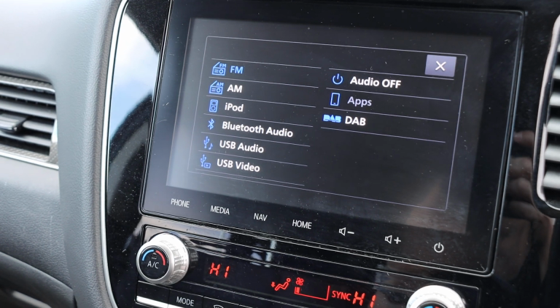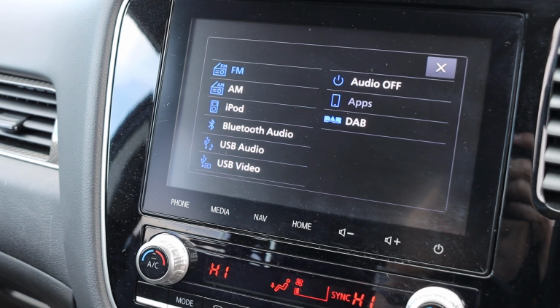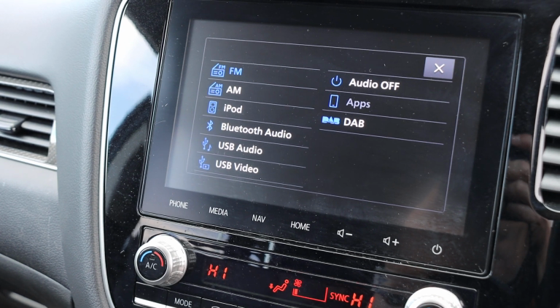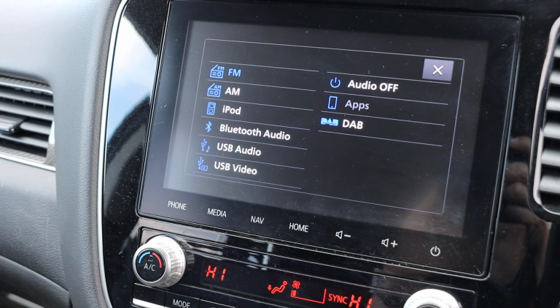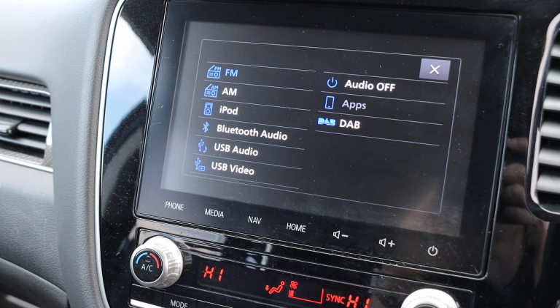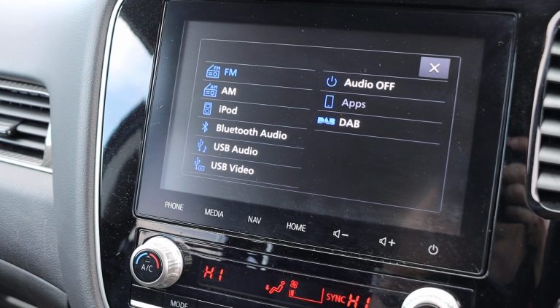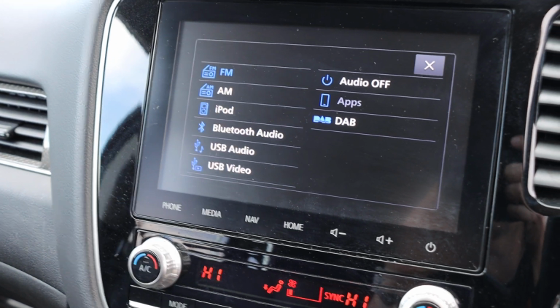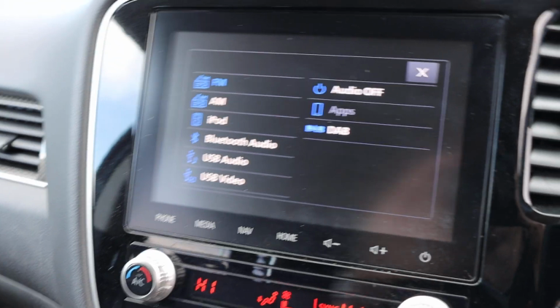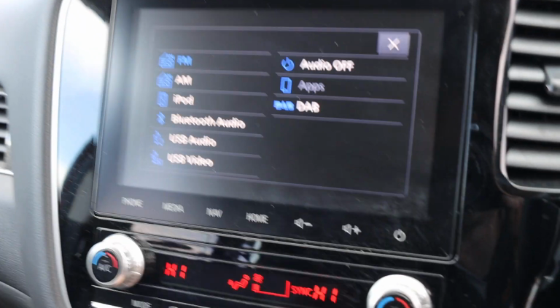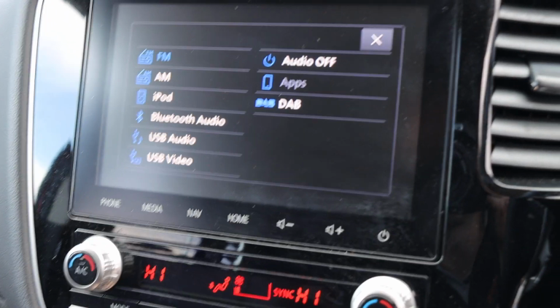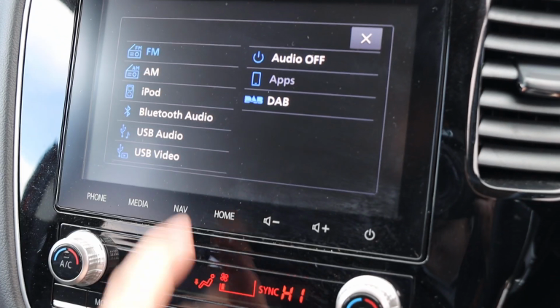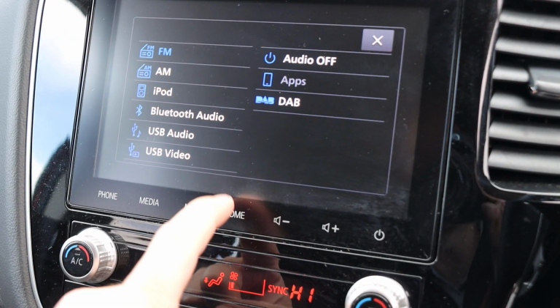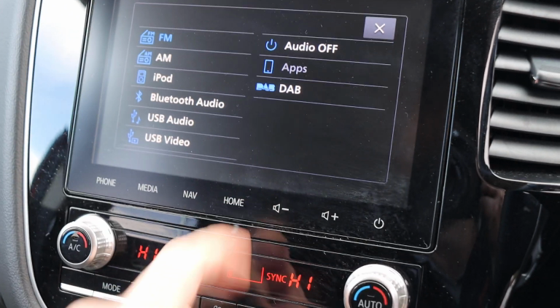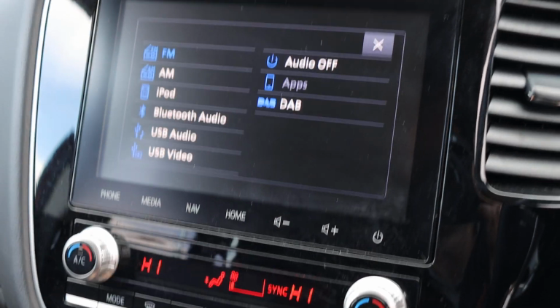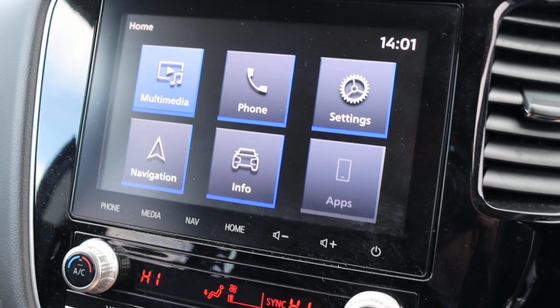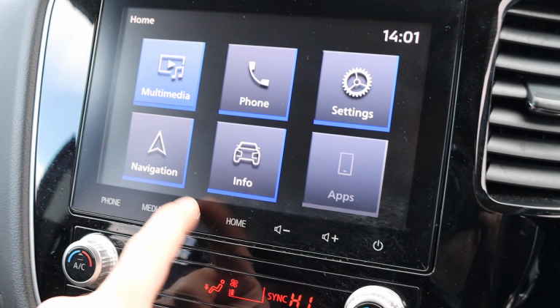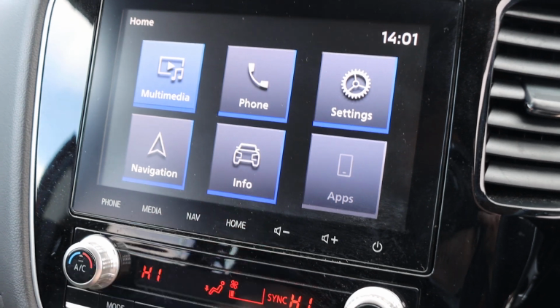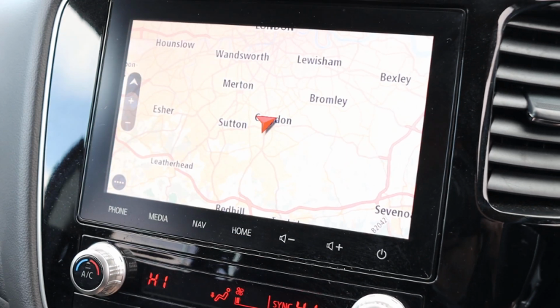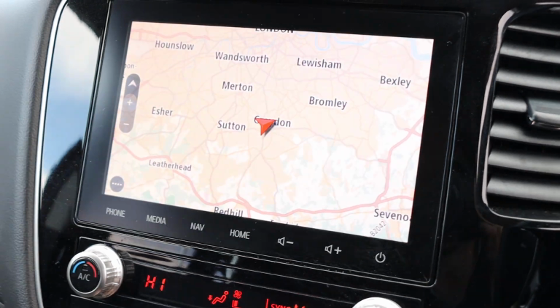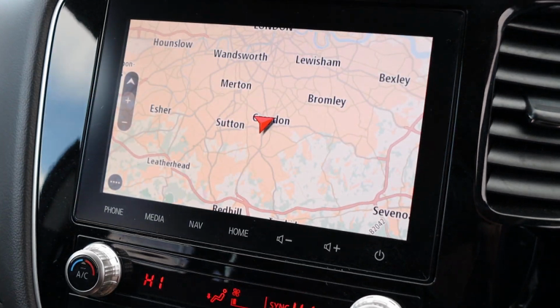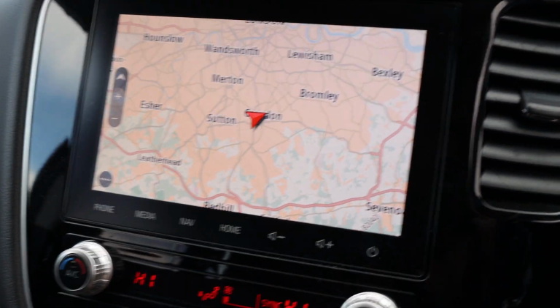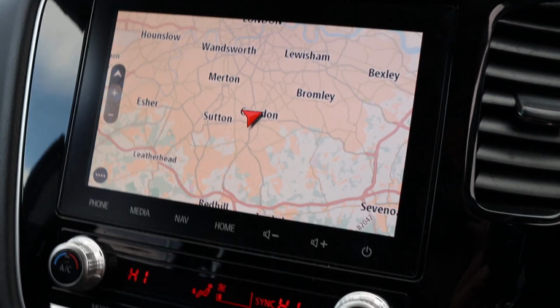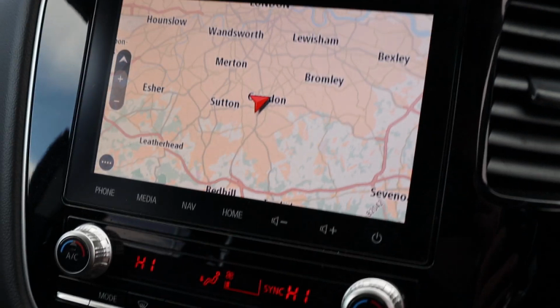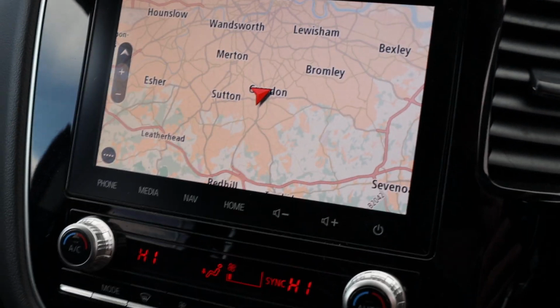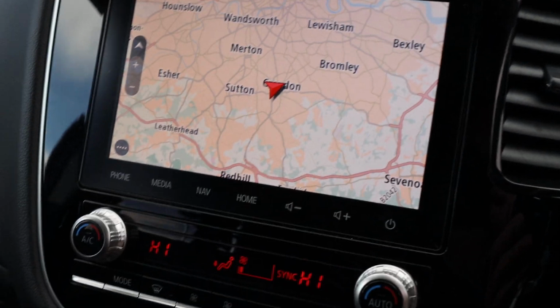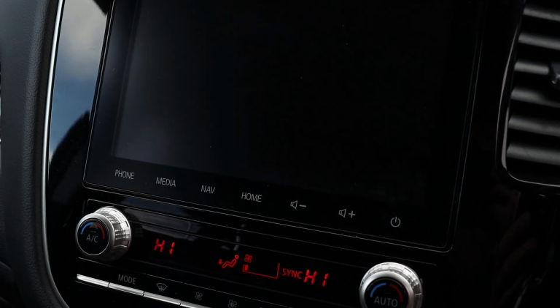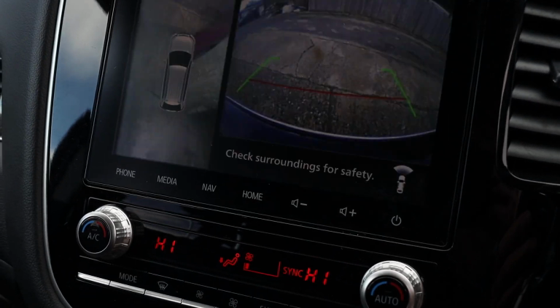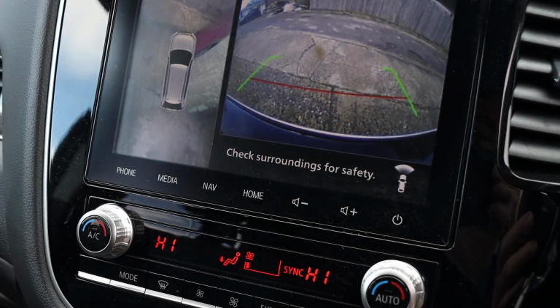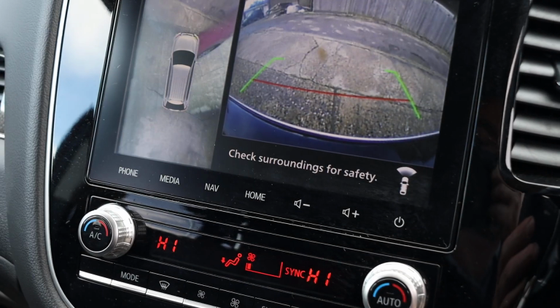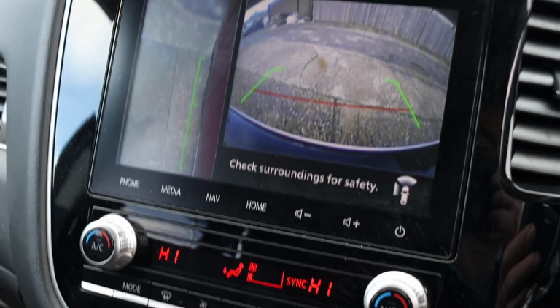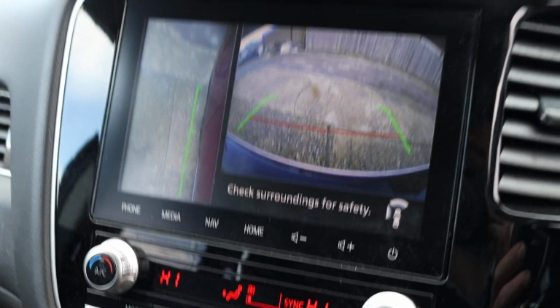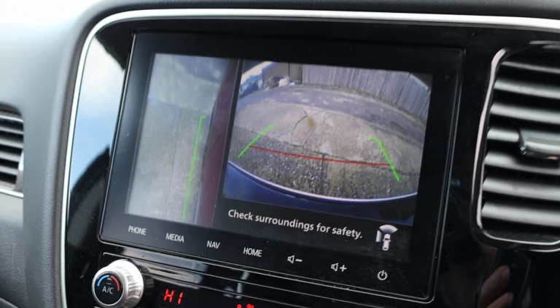Bluetooth audio, DAB radio, satellite navigation, and a camera system.